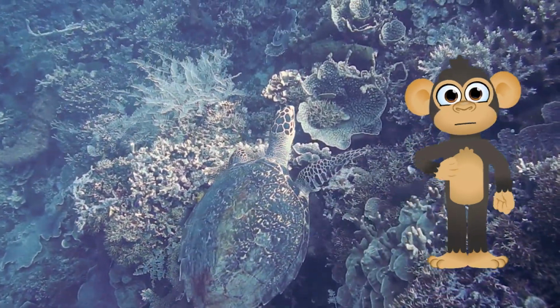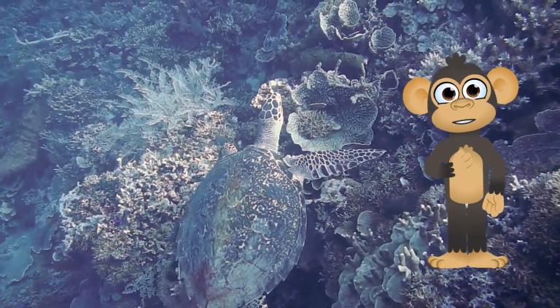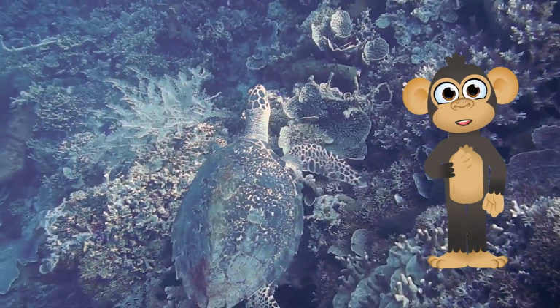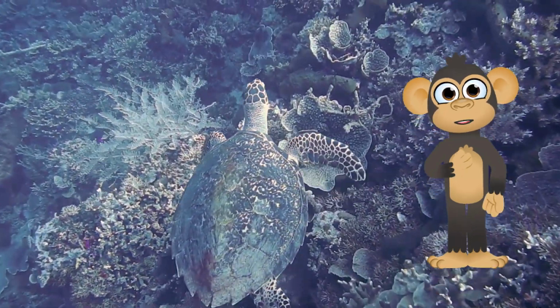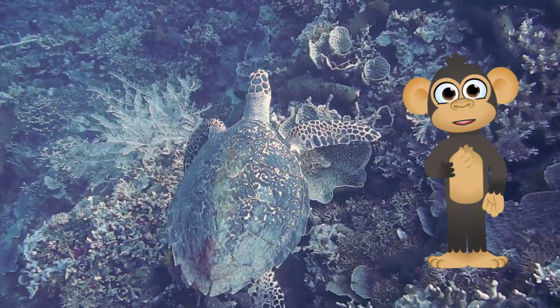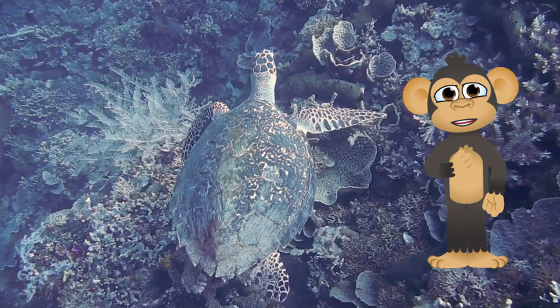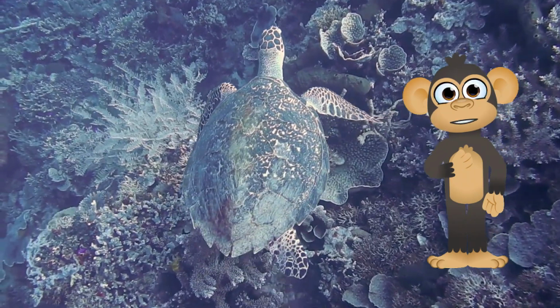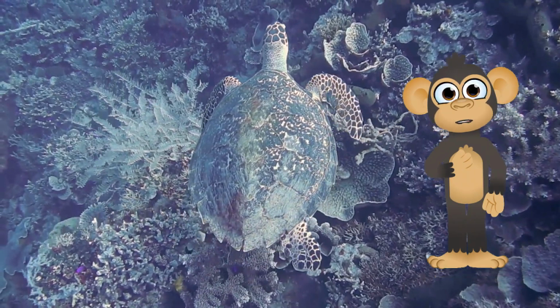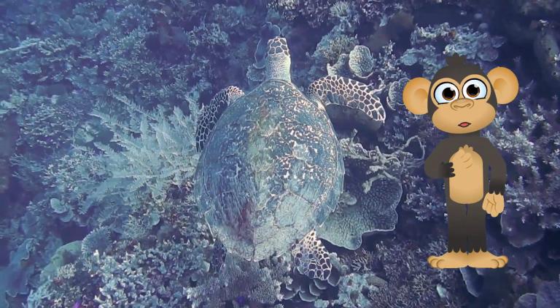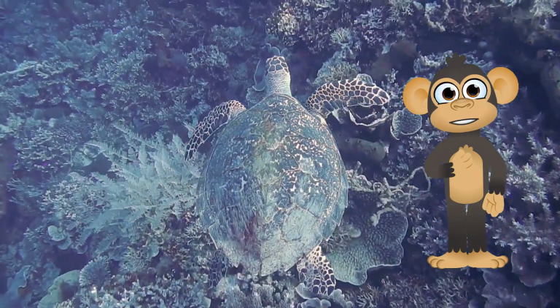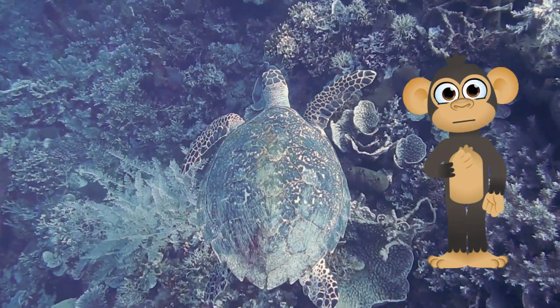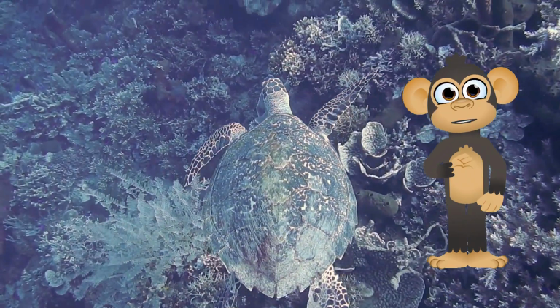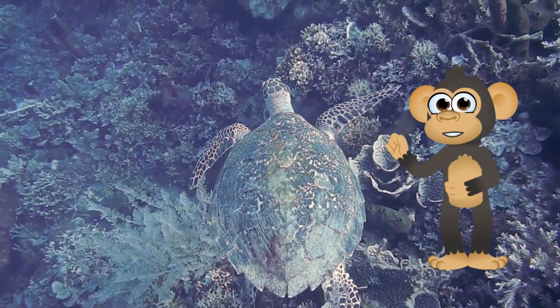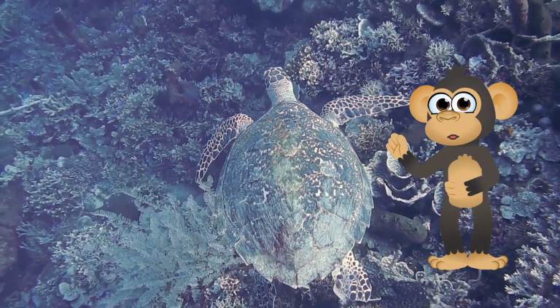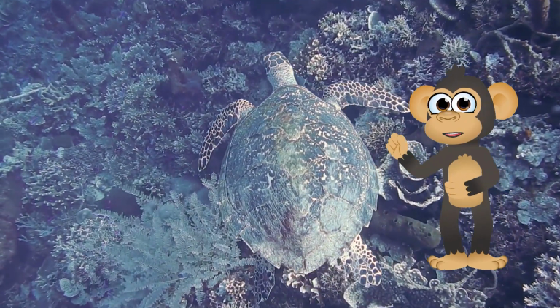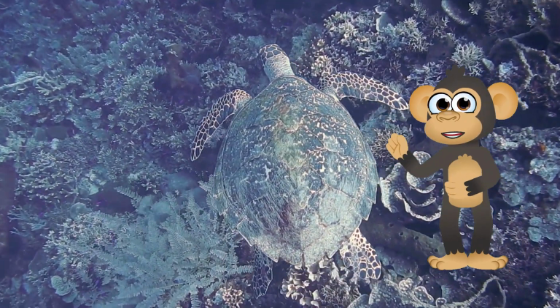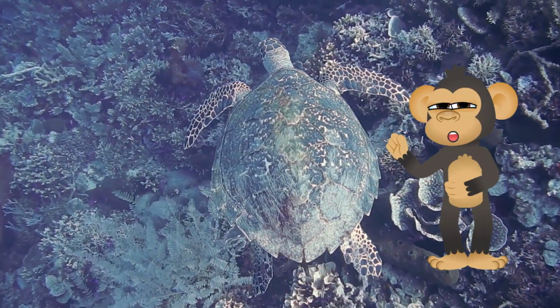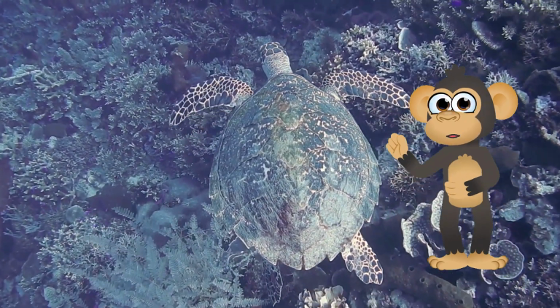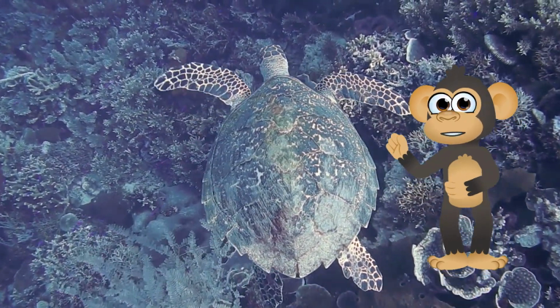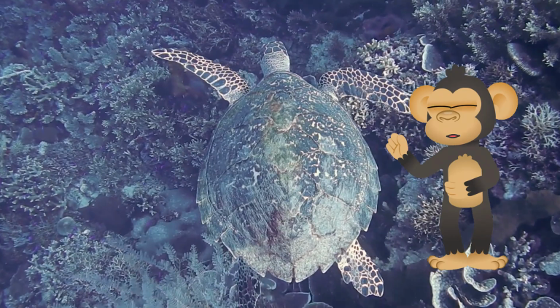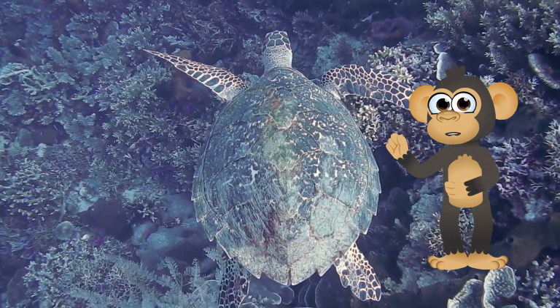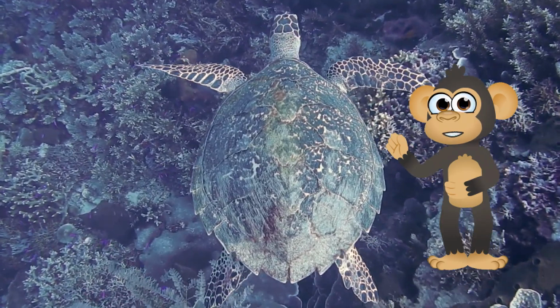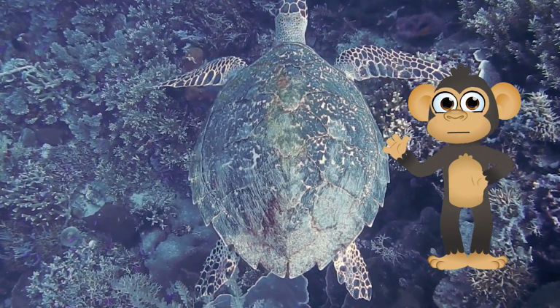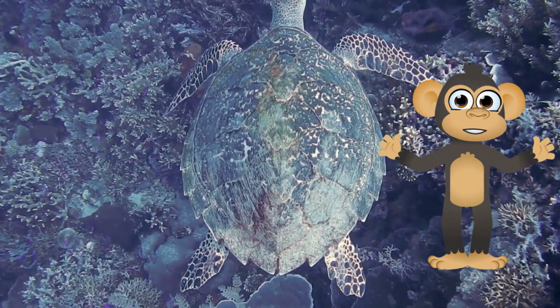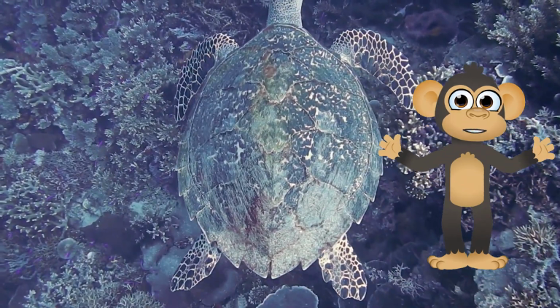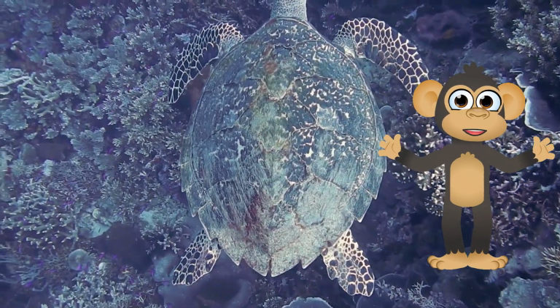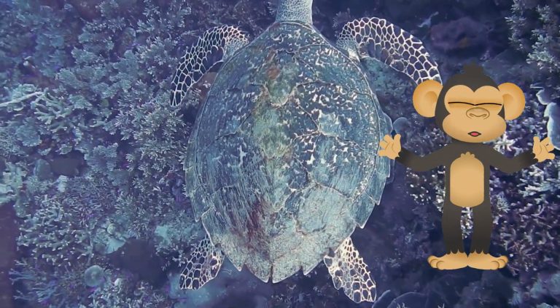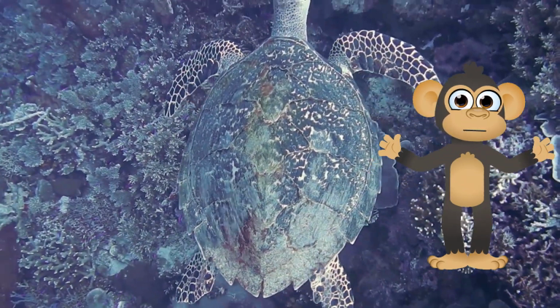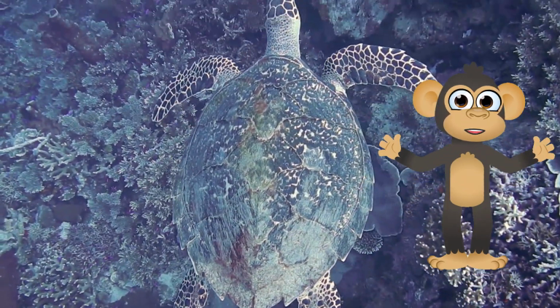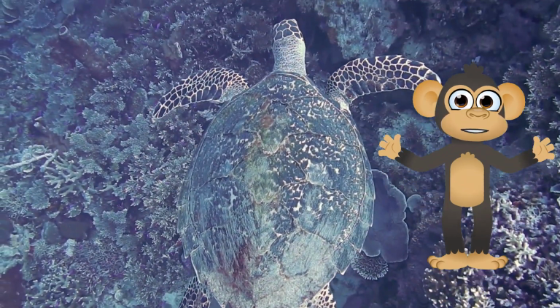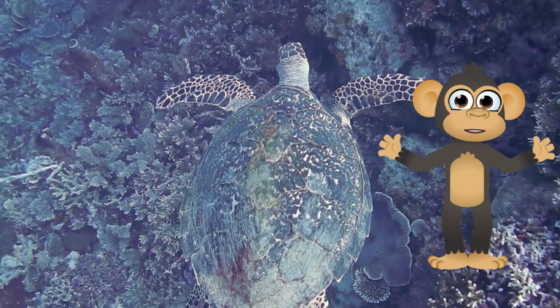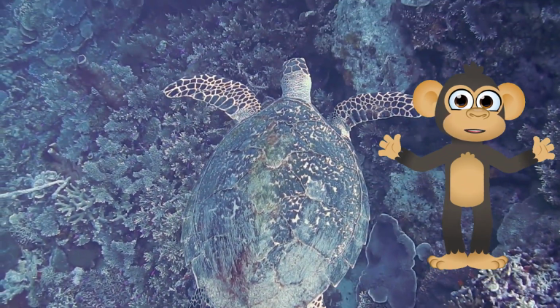Helping our turtle pals — turtles are amazing creatures that deserve our care and protection. Sadly, their habitats are being destroyed by things like pollution and development, and pollution in the water can make them sick. Here's how you can be a turtle hero.